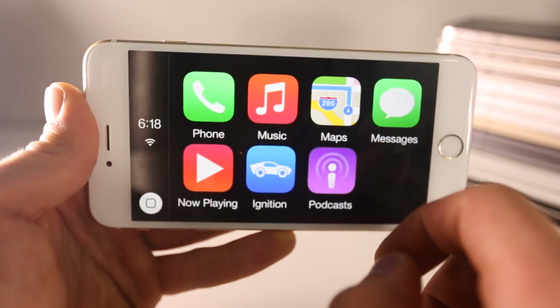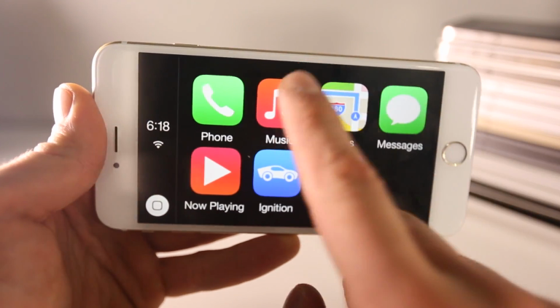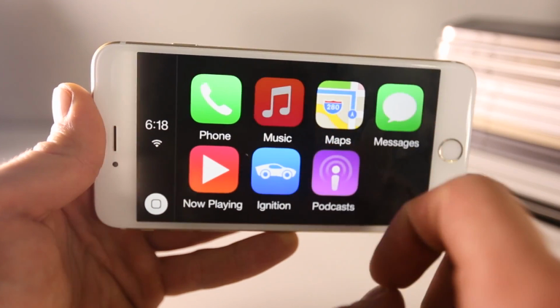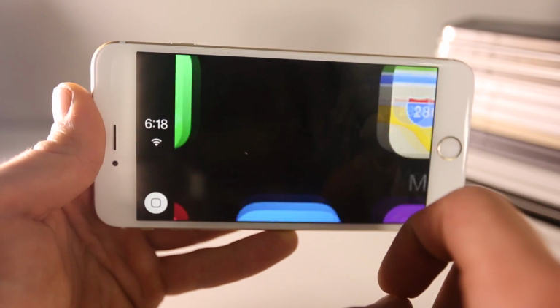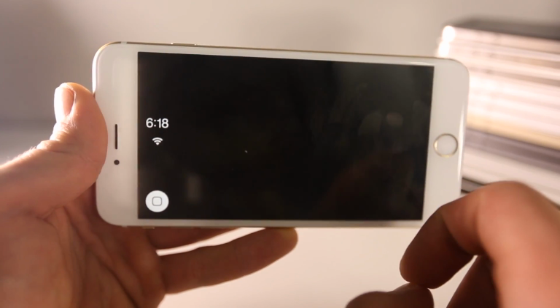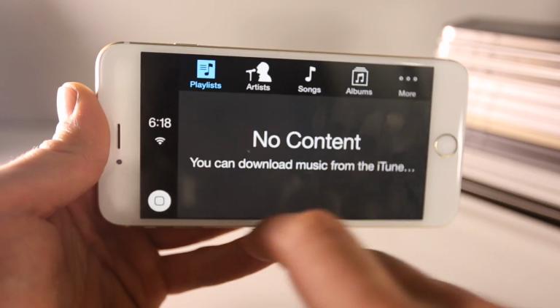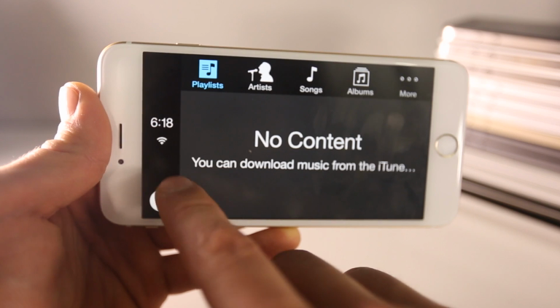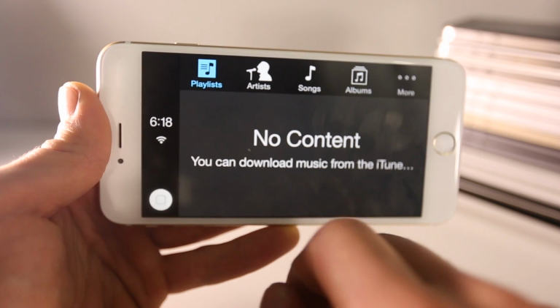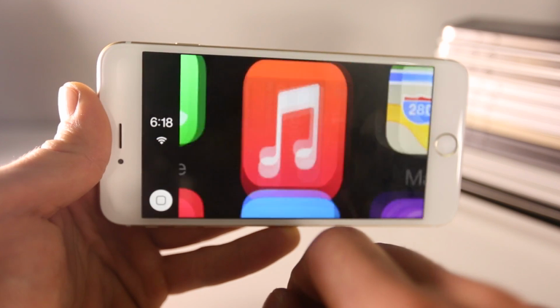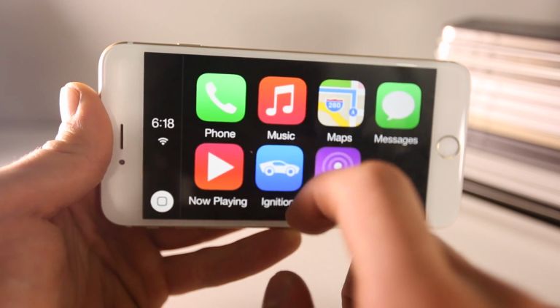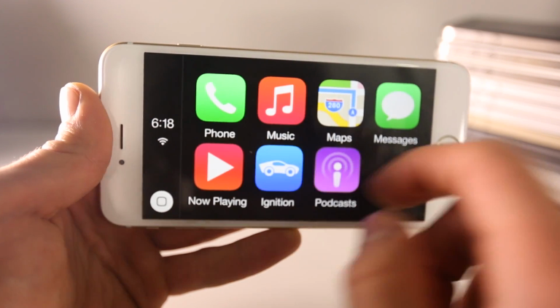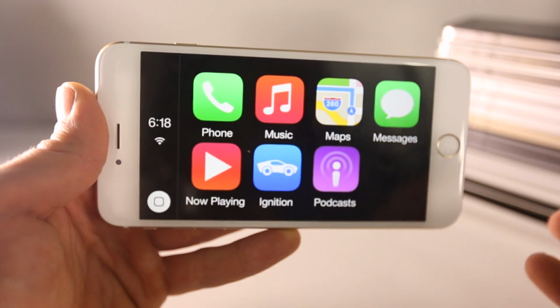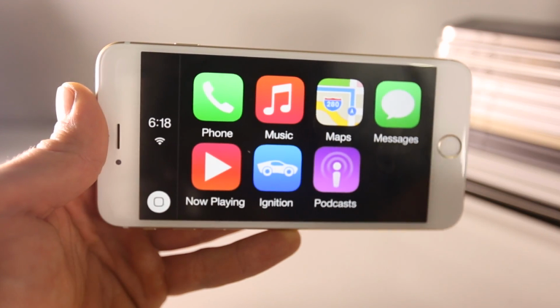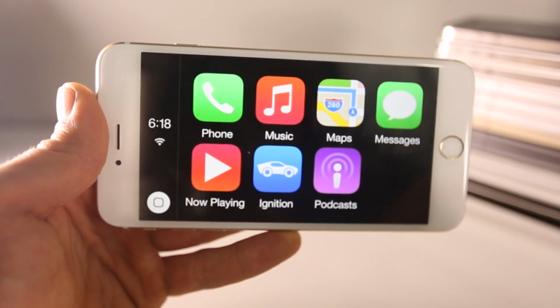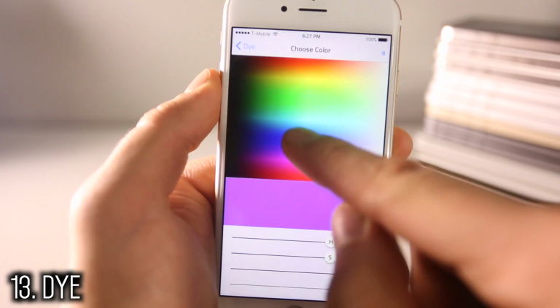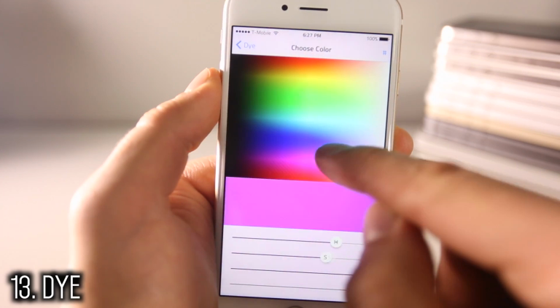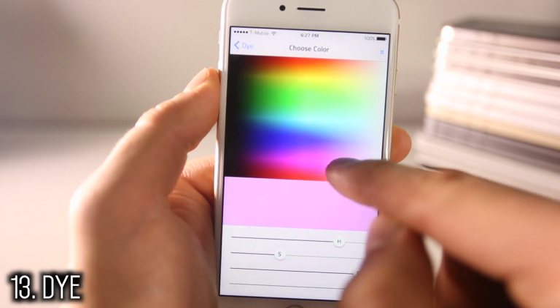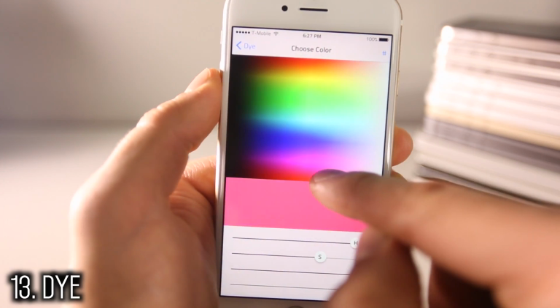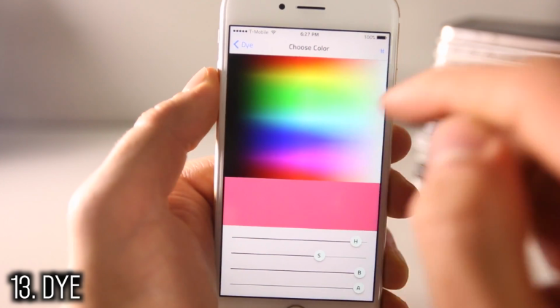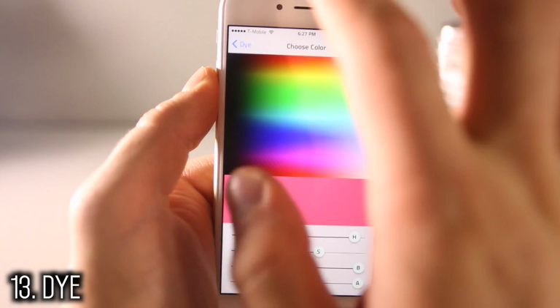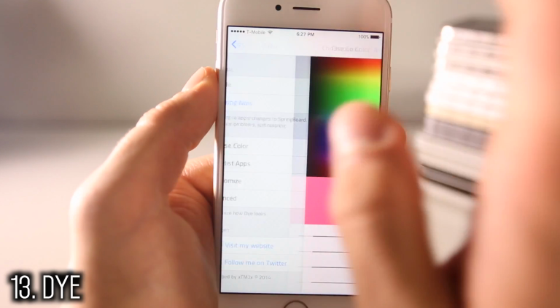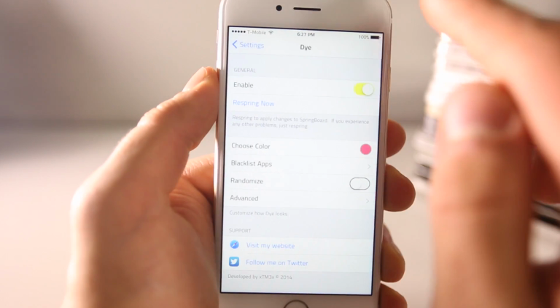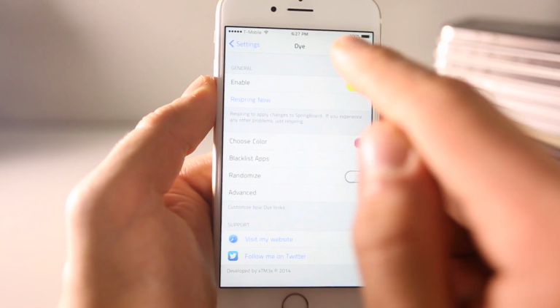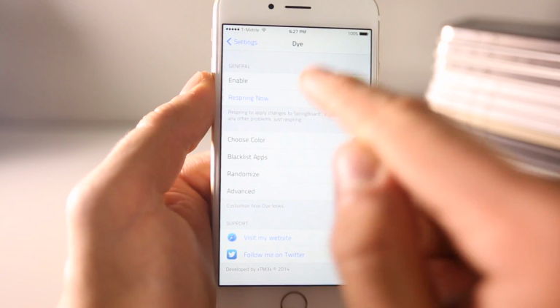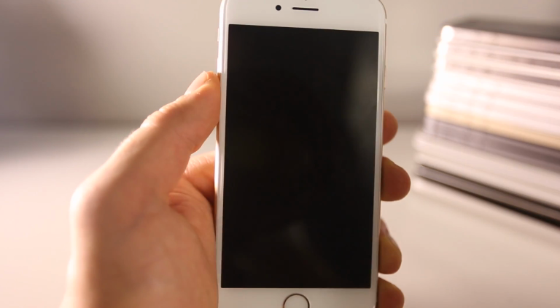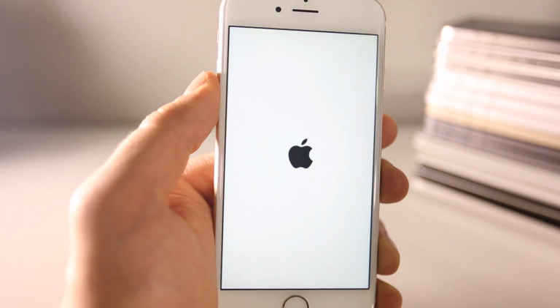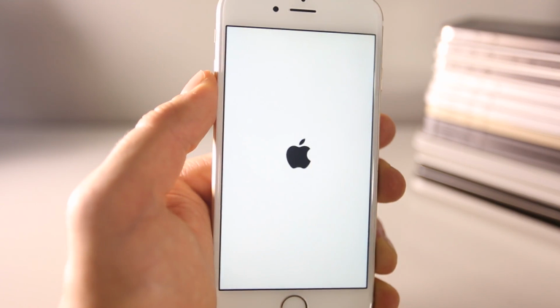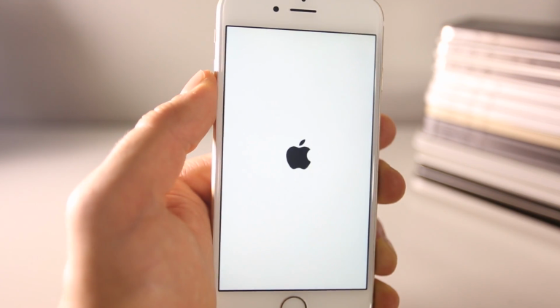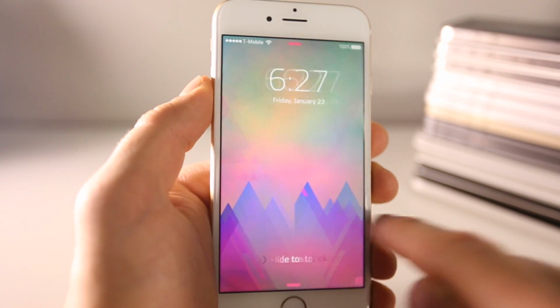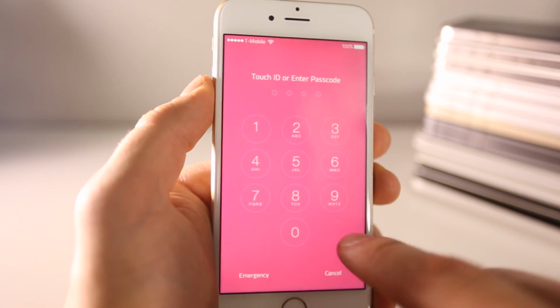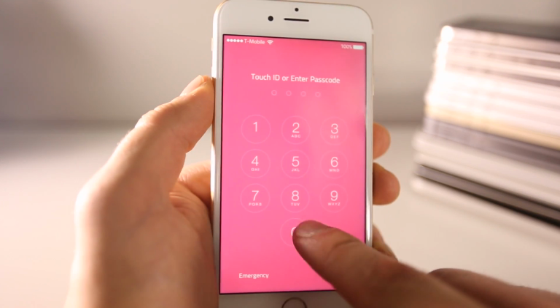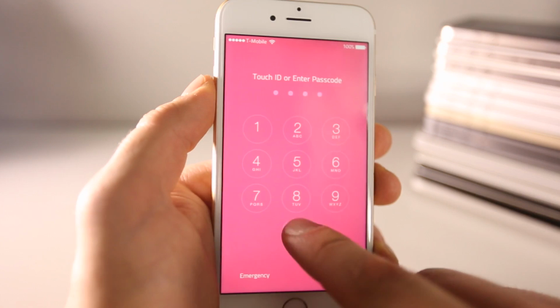You have access to all the full CarPlay applications including maps, and everything works. Di lets you change the custom colors of iOS 8 — you have to respring each time, but the results can be pretty cool.